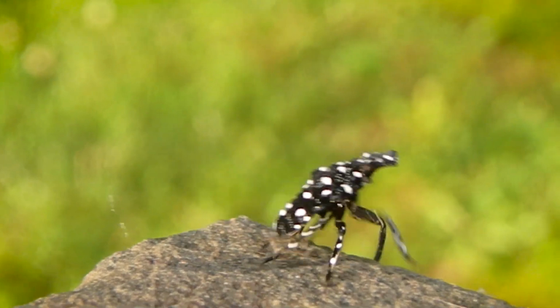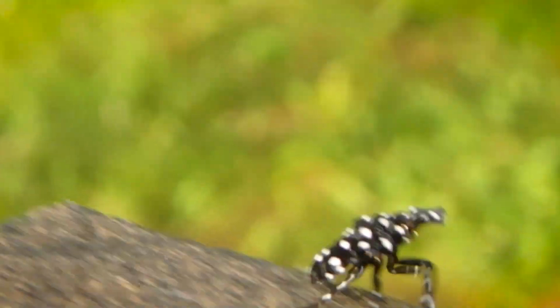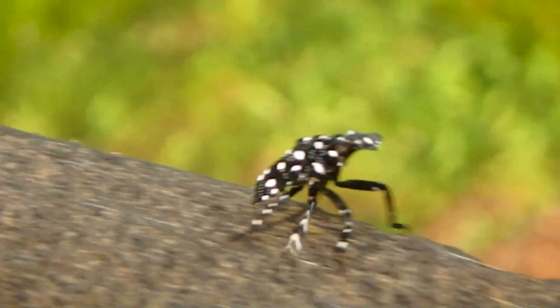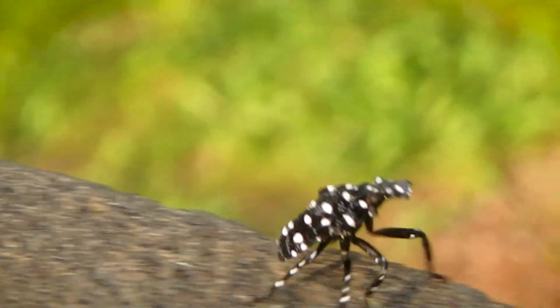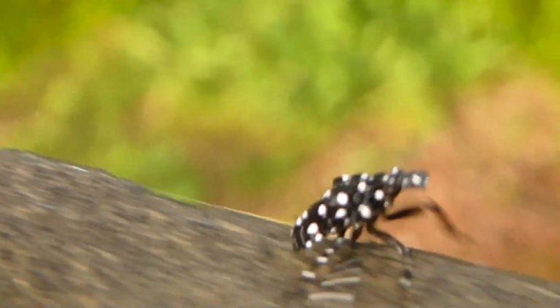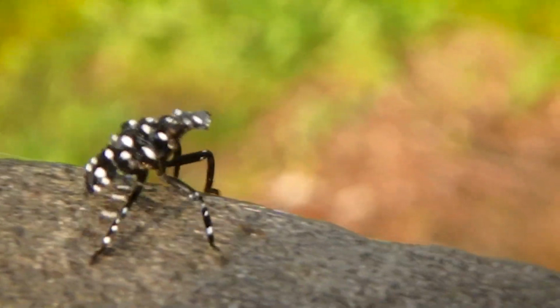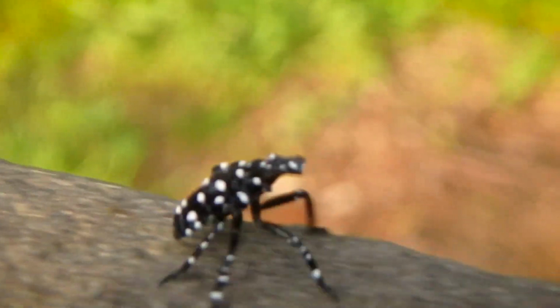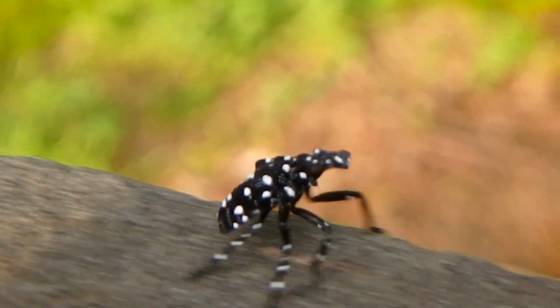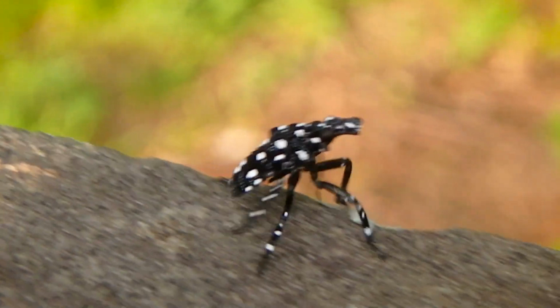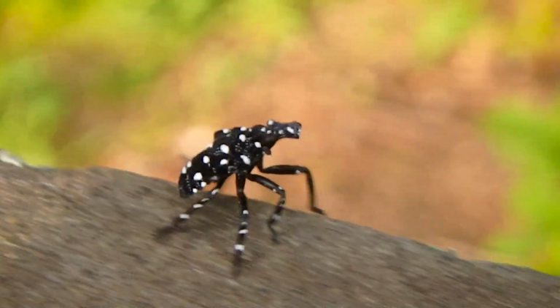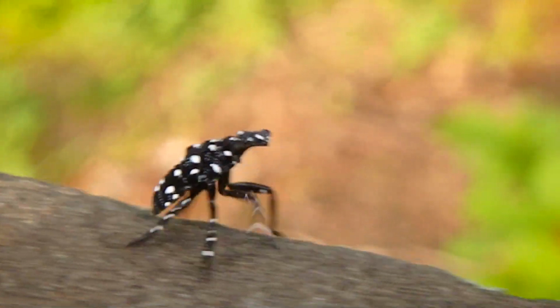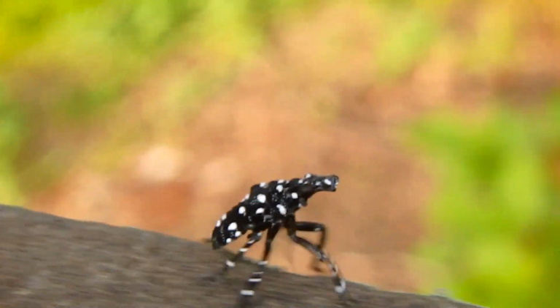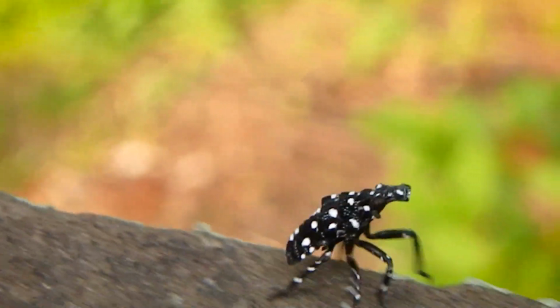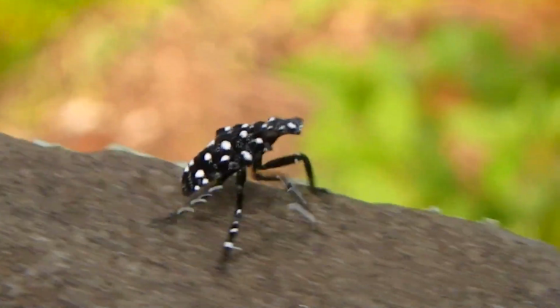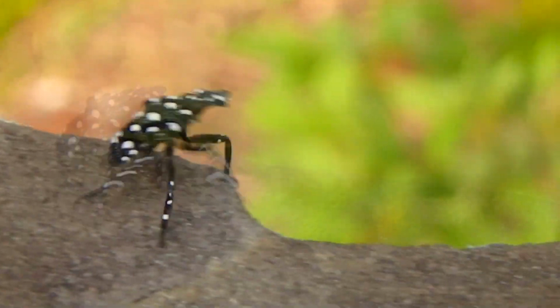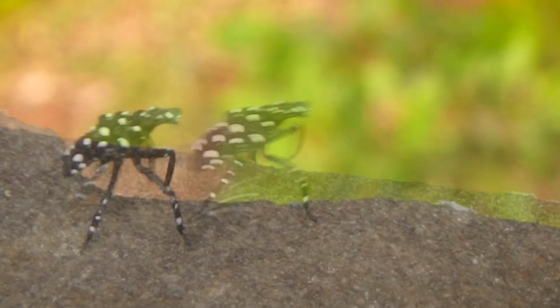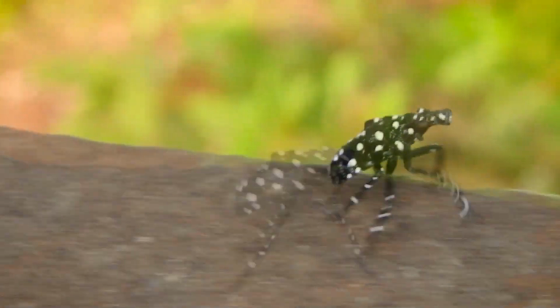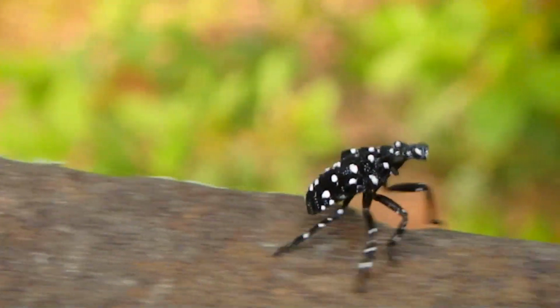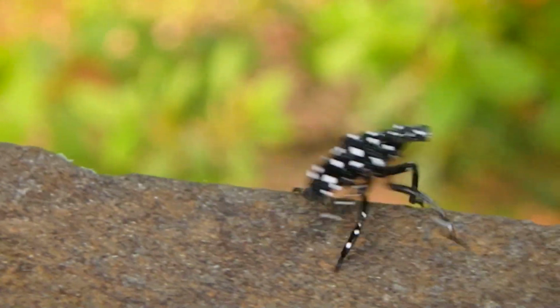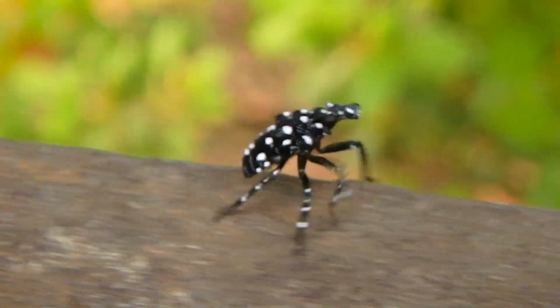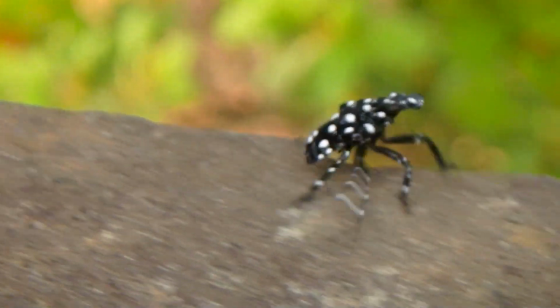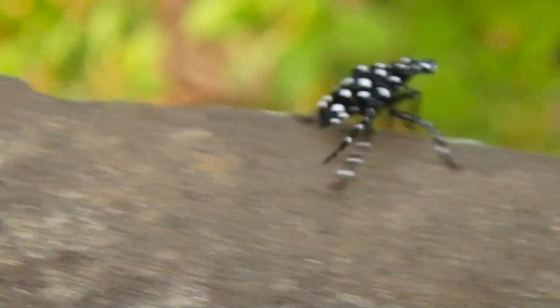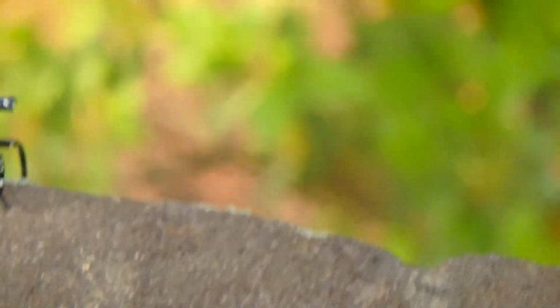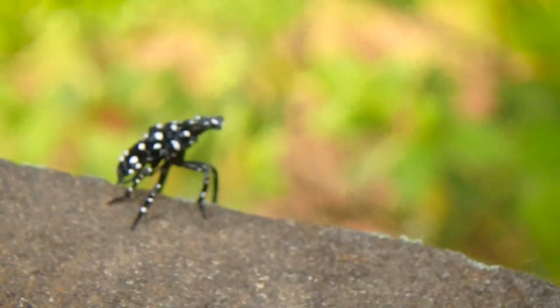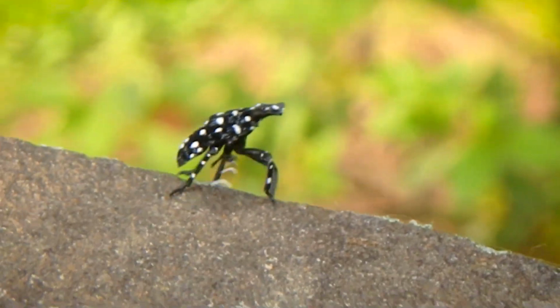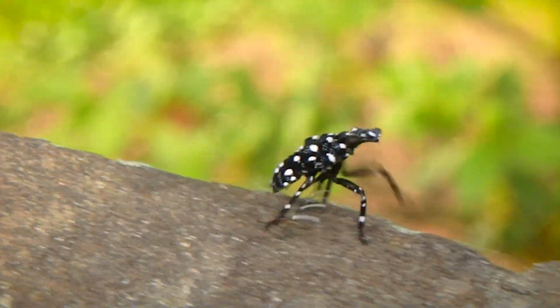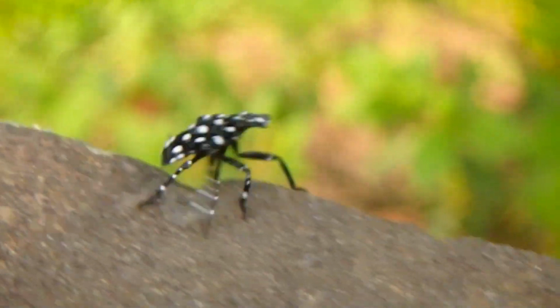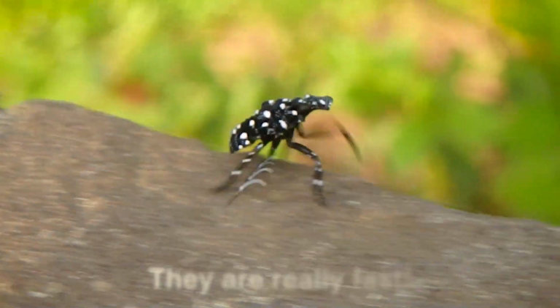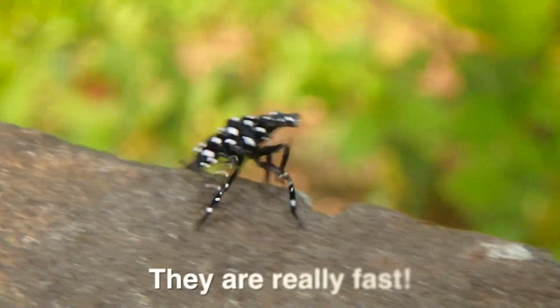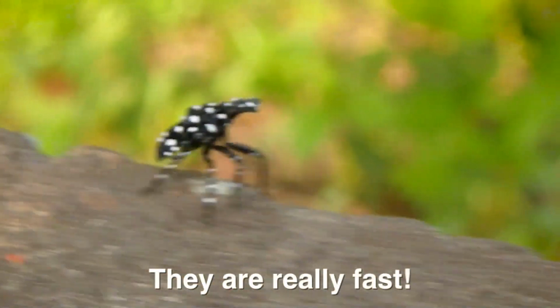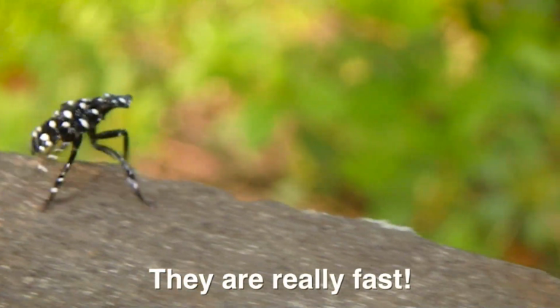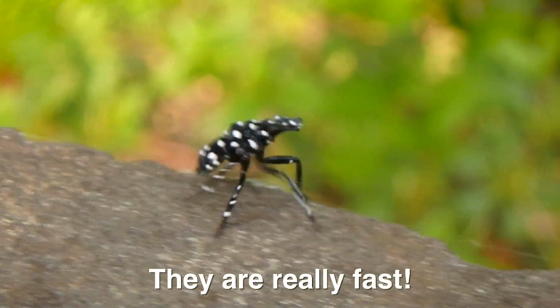Wait a minute. I think this is an invasive. I might know what this is. They run like a giraffe. I'm pretty sure this is the first instar of the nymph stage of the lanternfly.